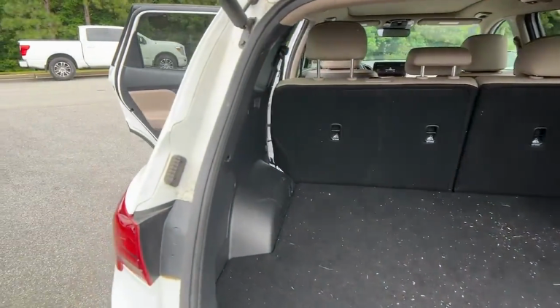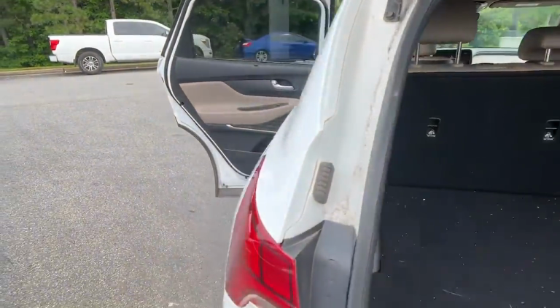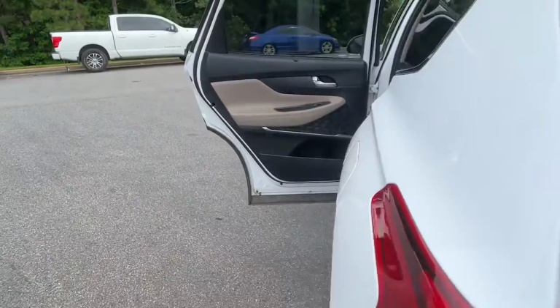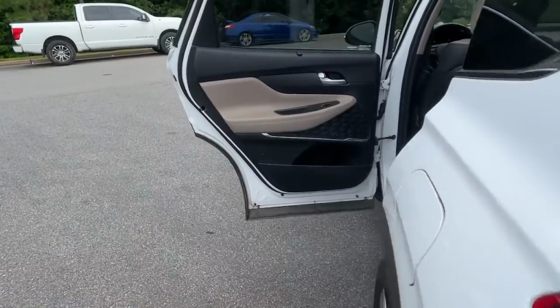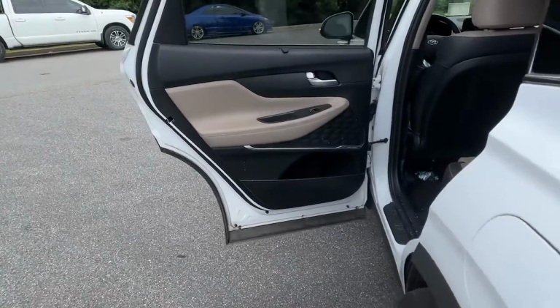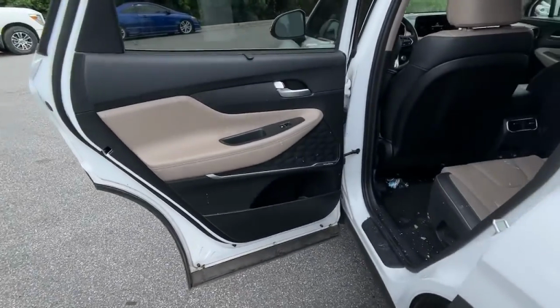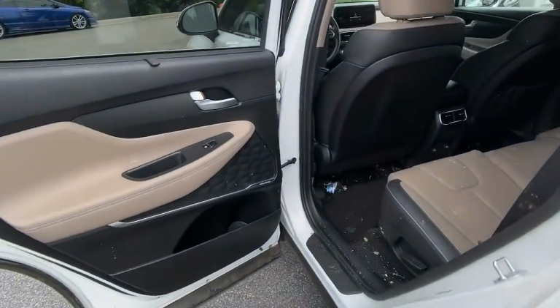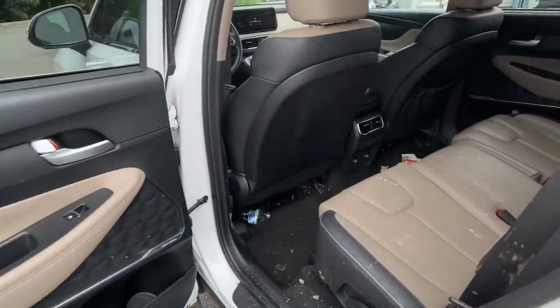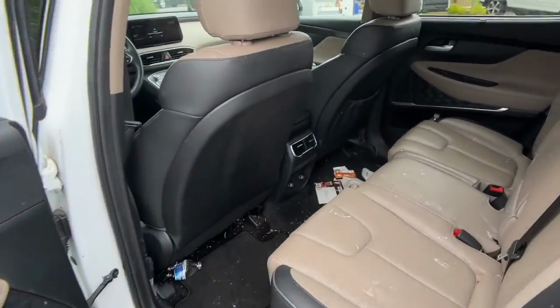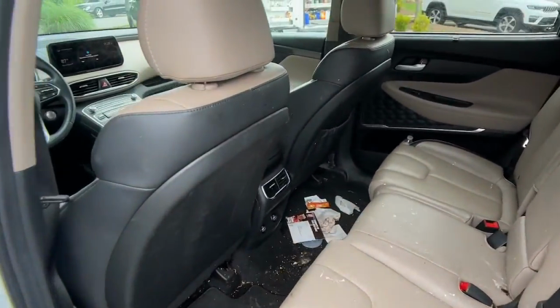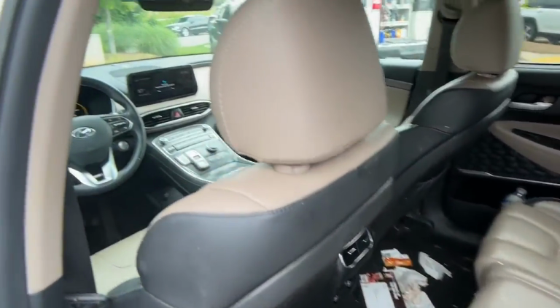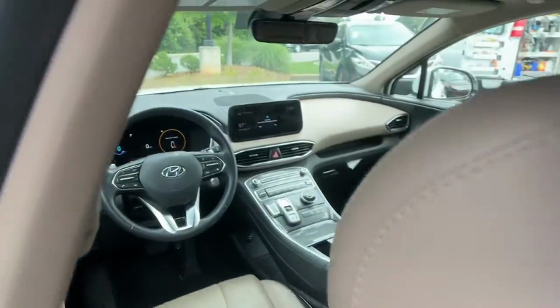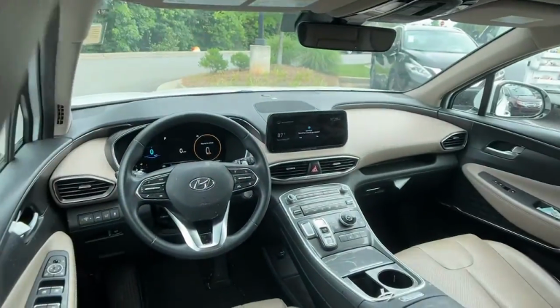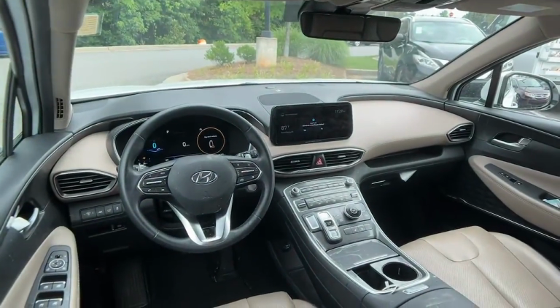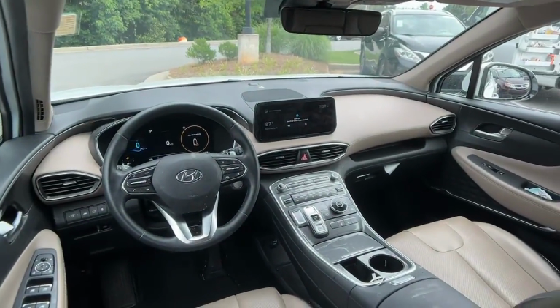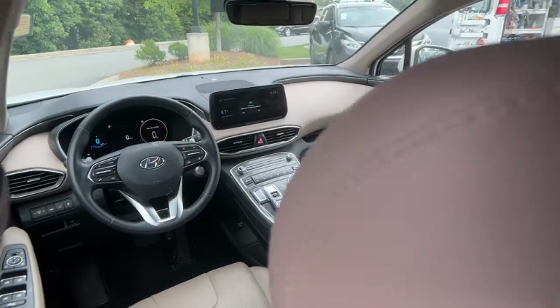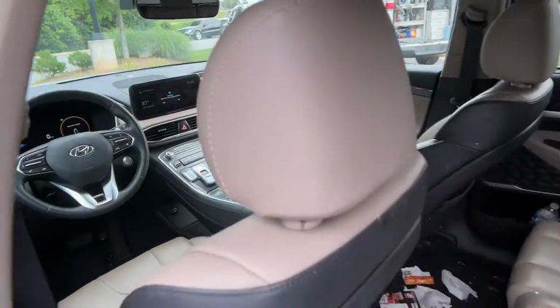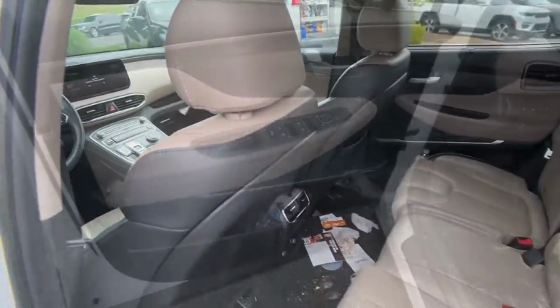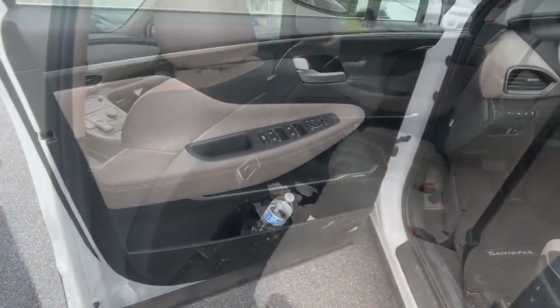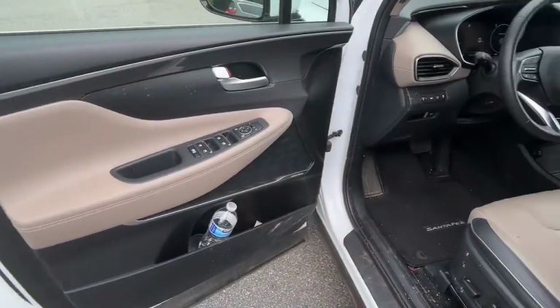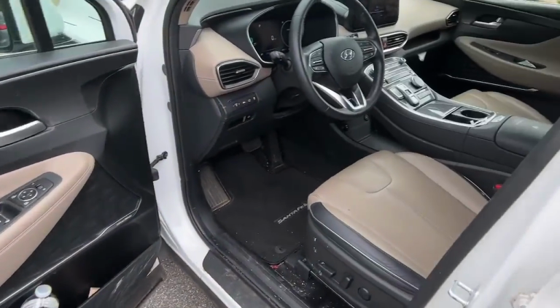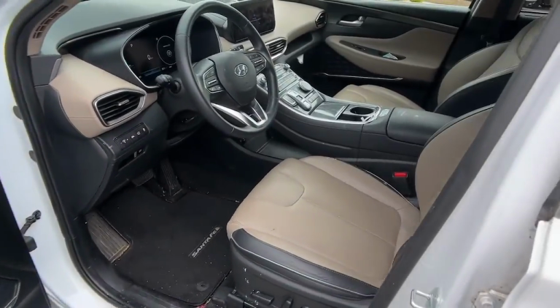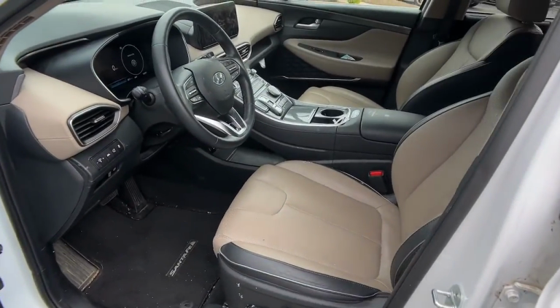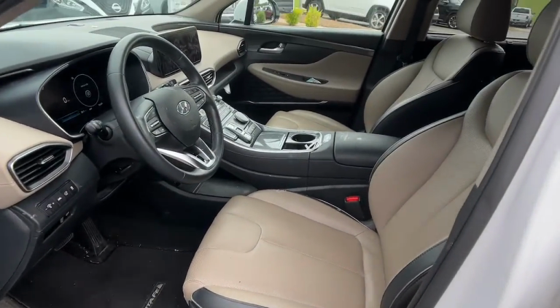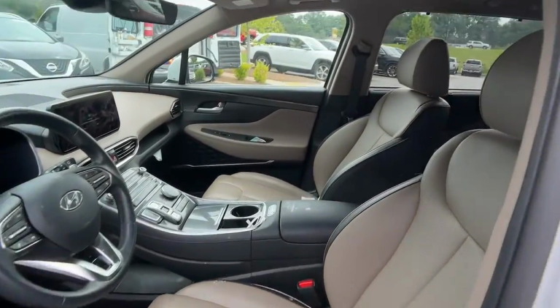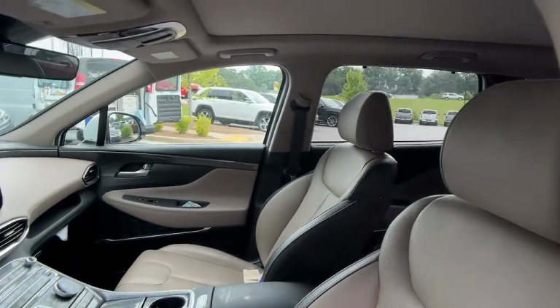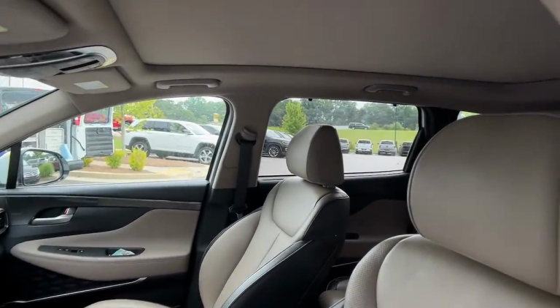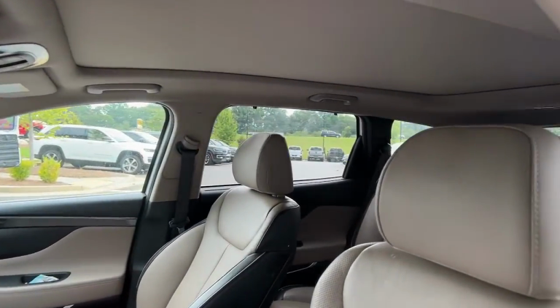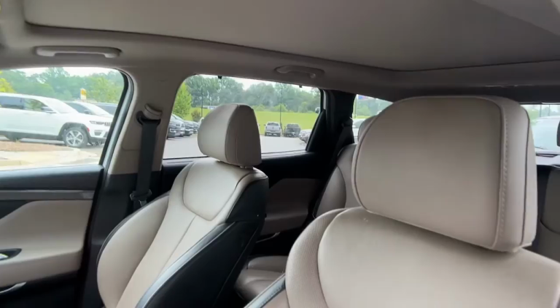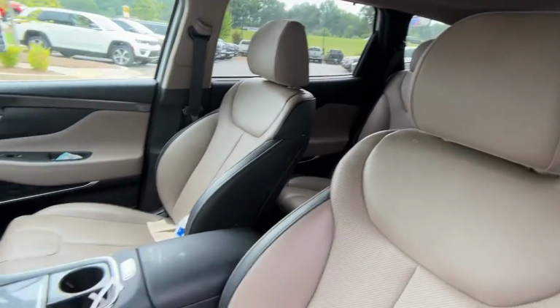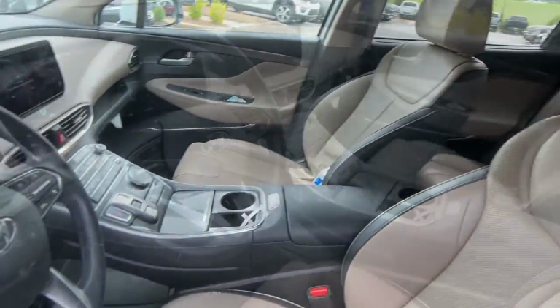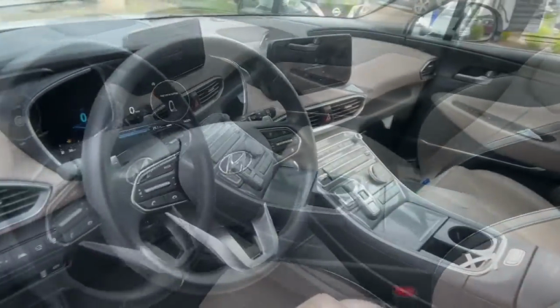These are just some of the great options this vehicle comes with: Pre-Collision System, Lane Departure Warning, Keyless Entry, Backup Camera, Heated Mirrors, Adaptive Cruise Control, and Keyless Start.